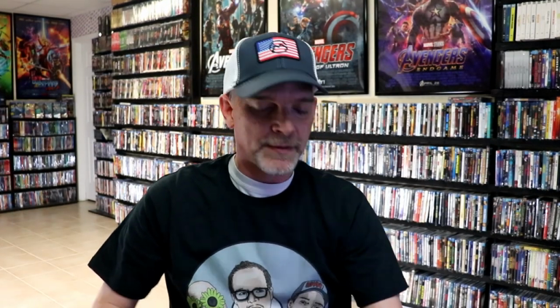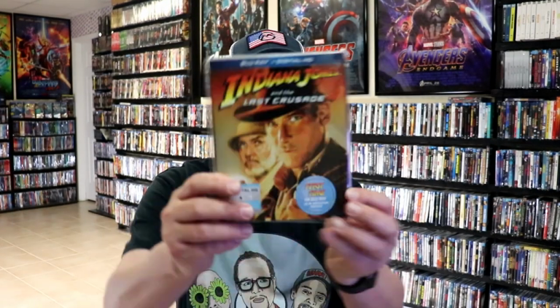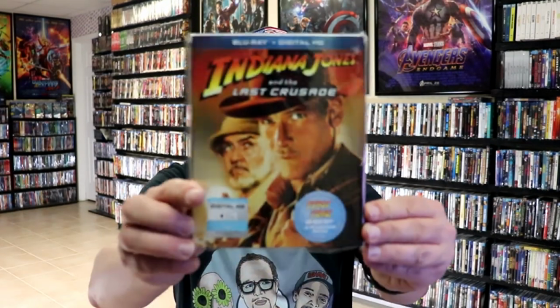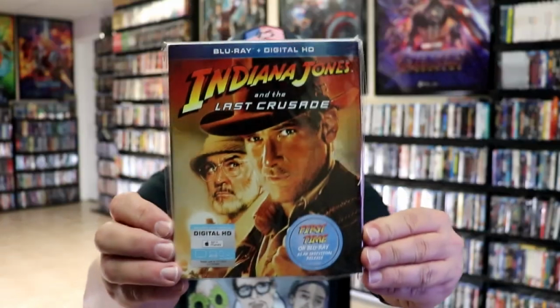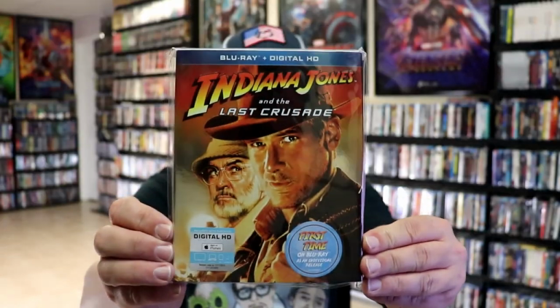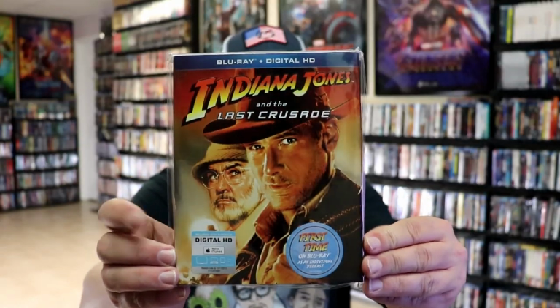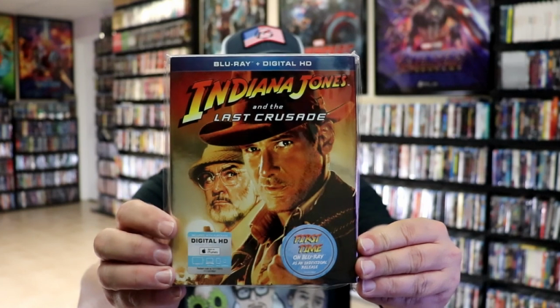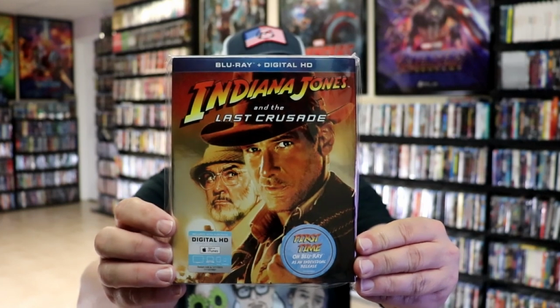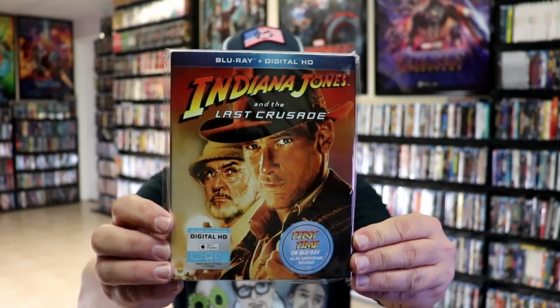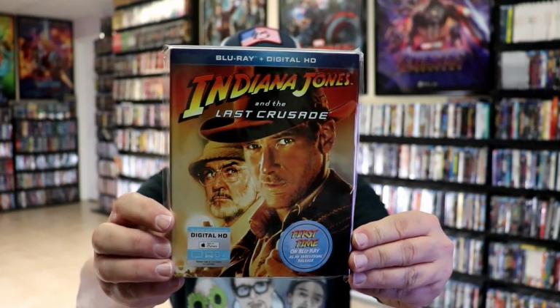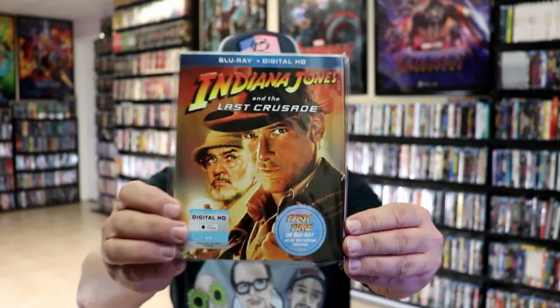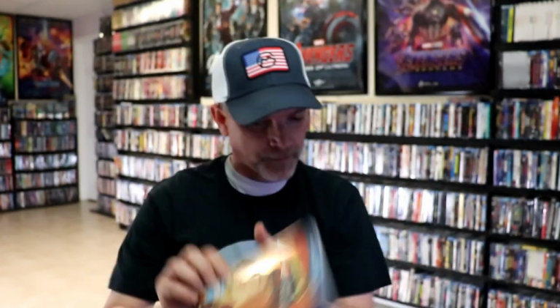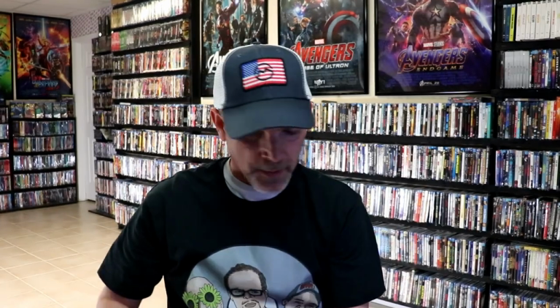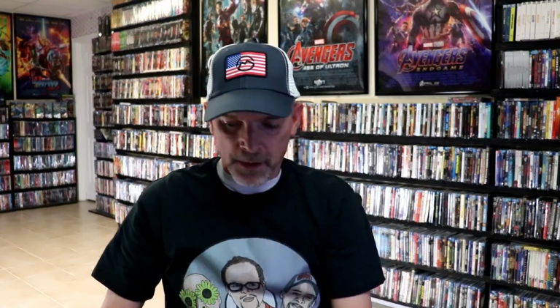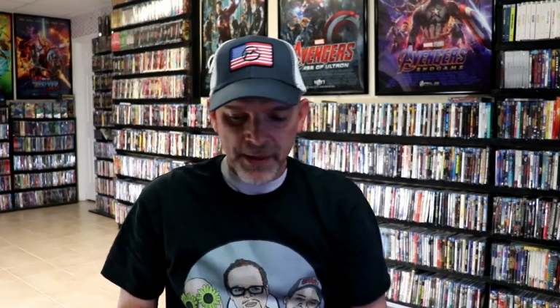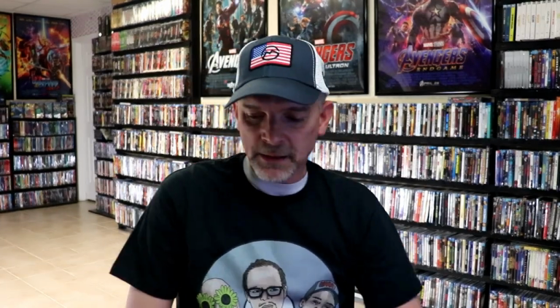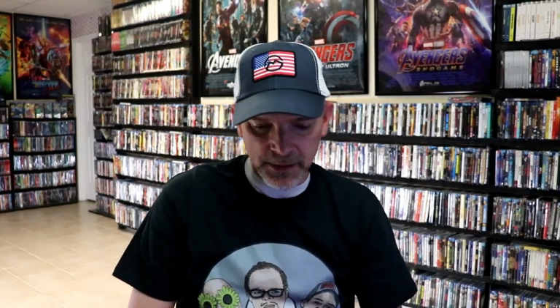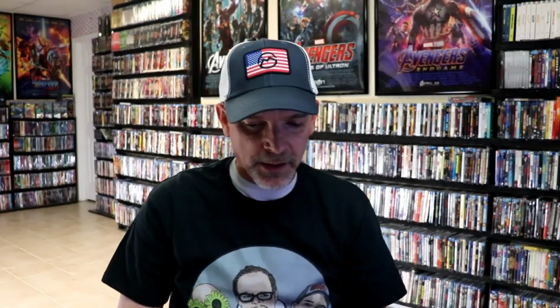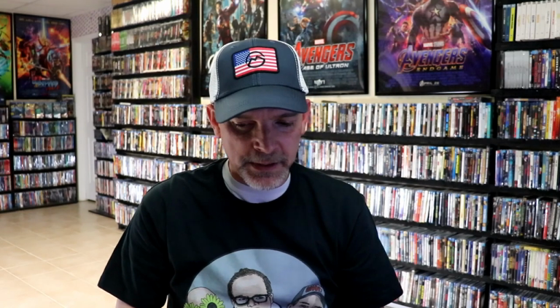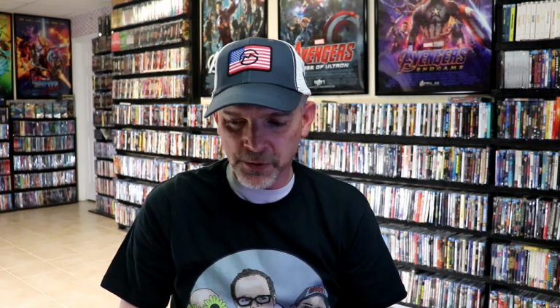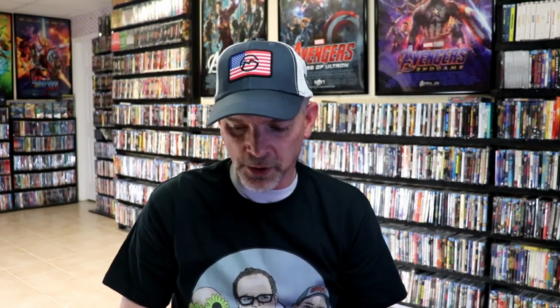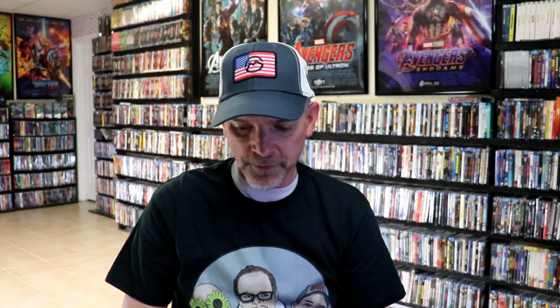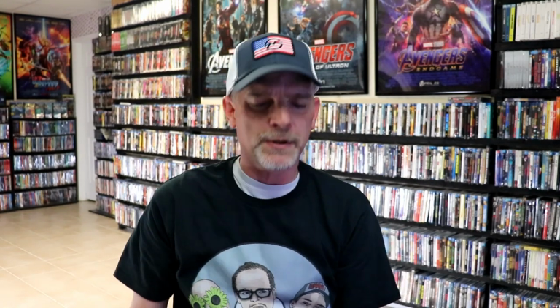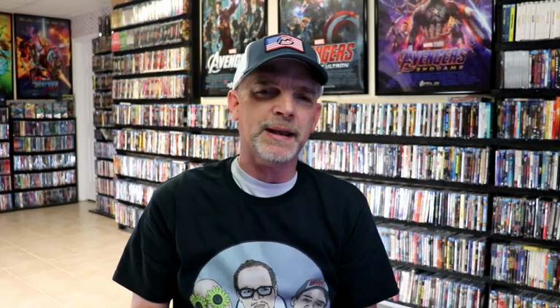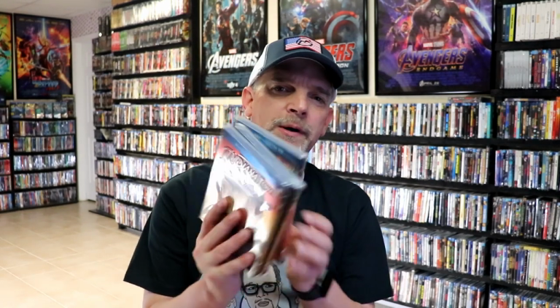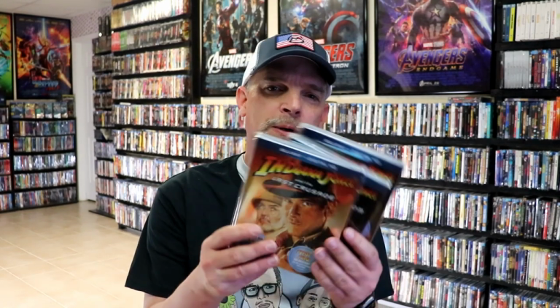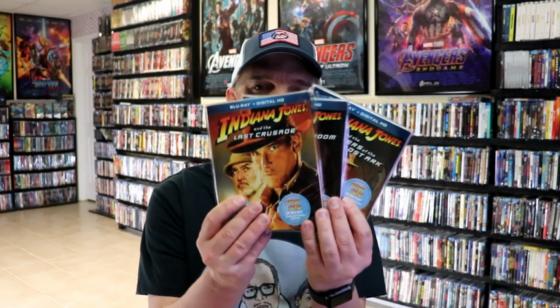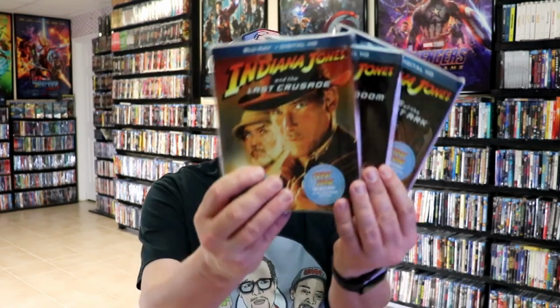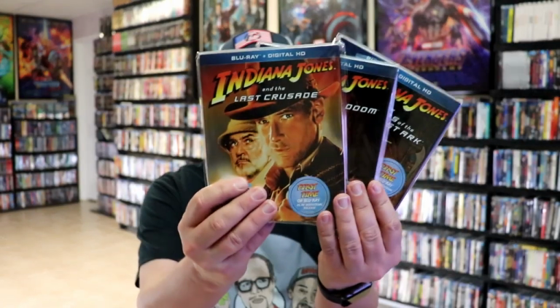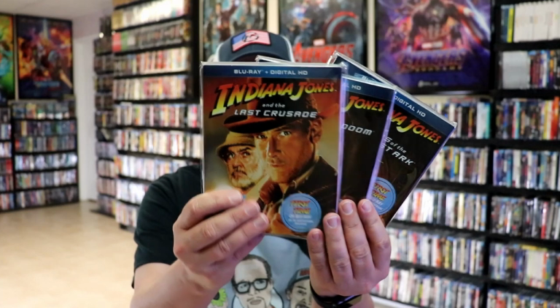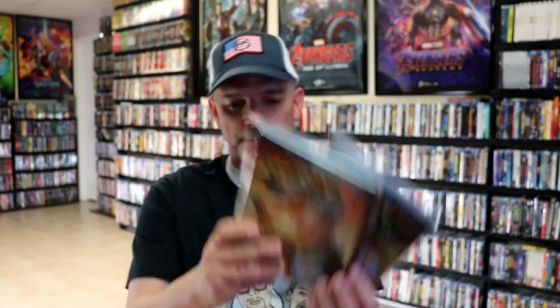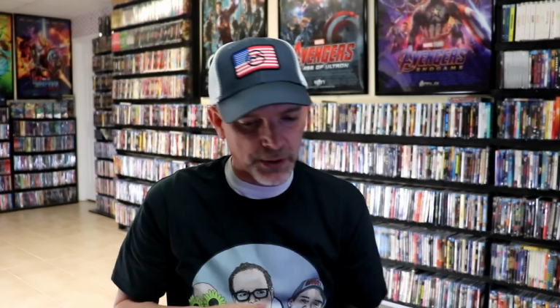Then we have The Last Crusade, which I really enjoy this film. And then I did not get Kingdom of the Crystal Skull because it didn't have one that went along with these, so I just stuck with the original trilogy.